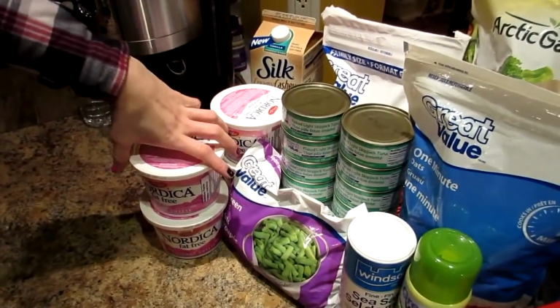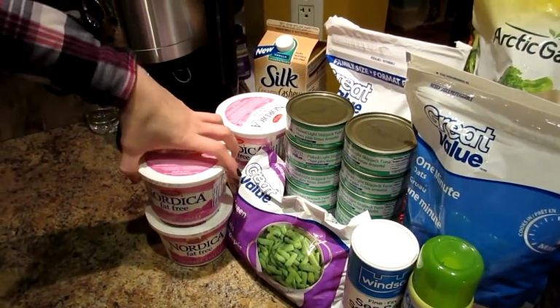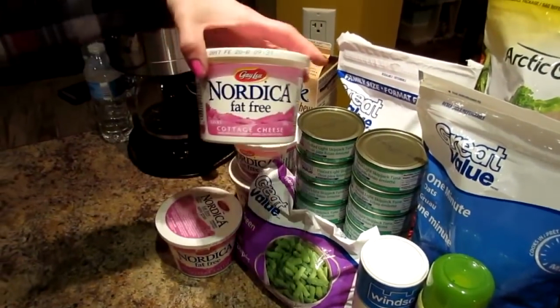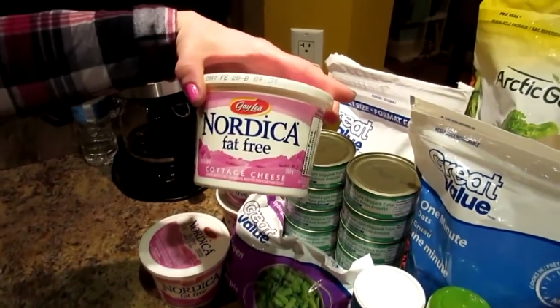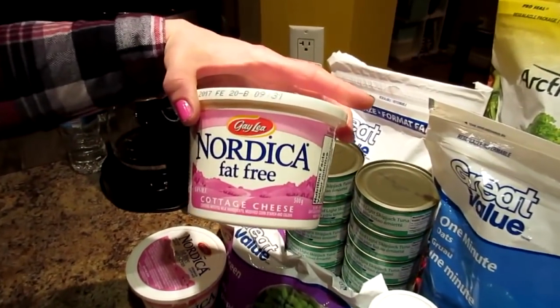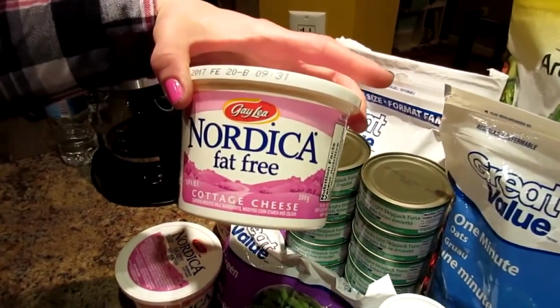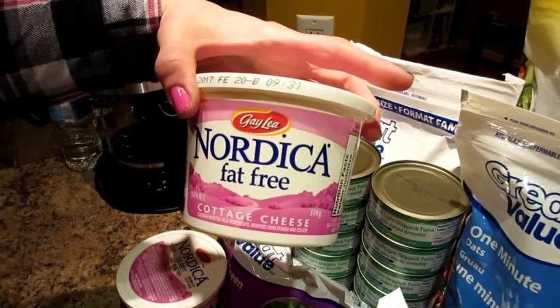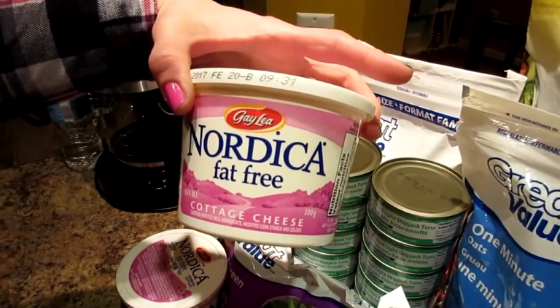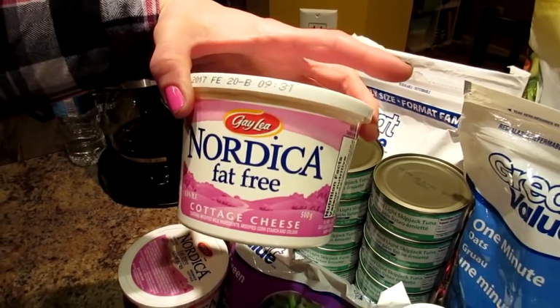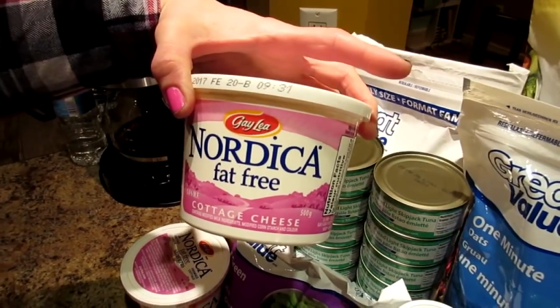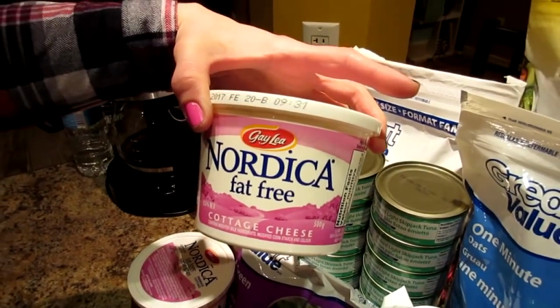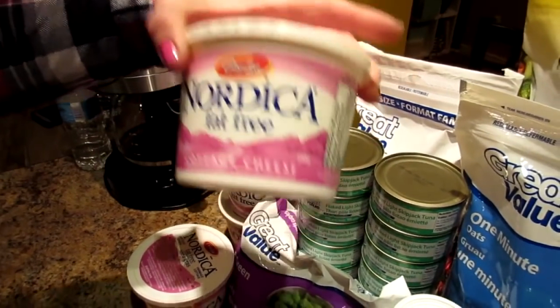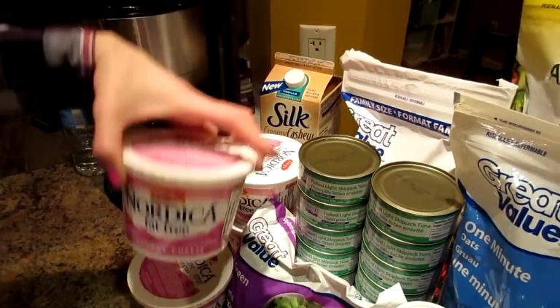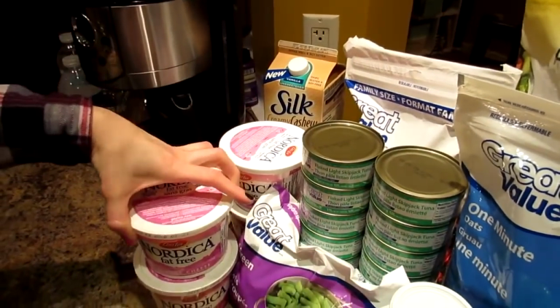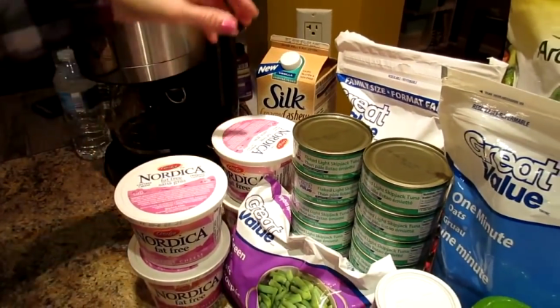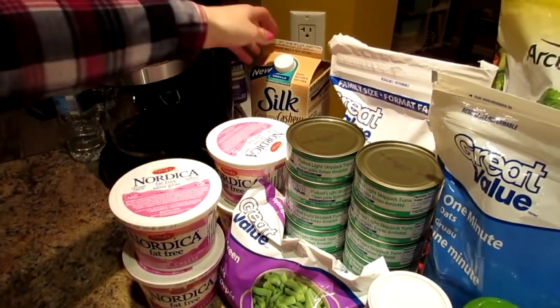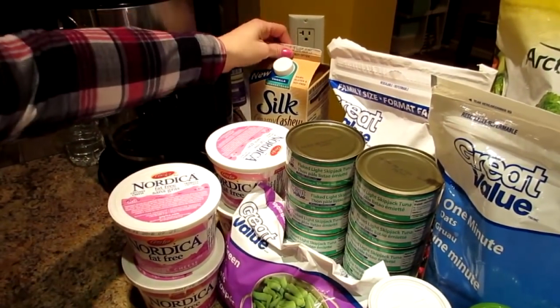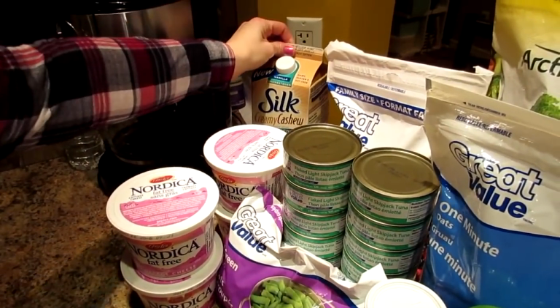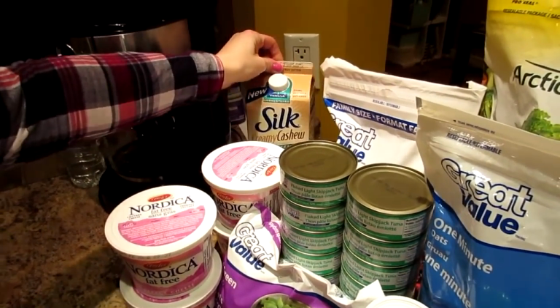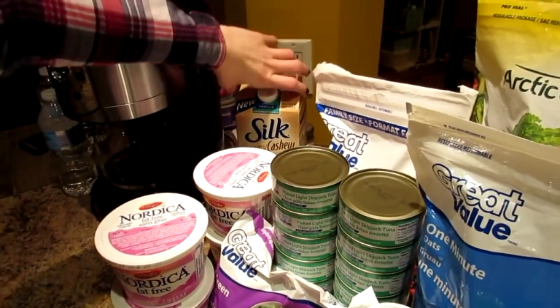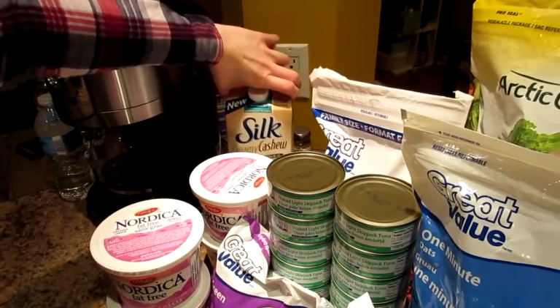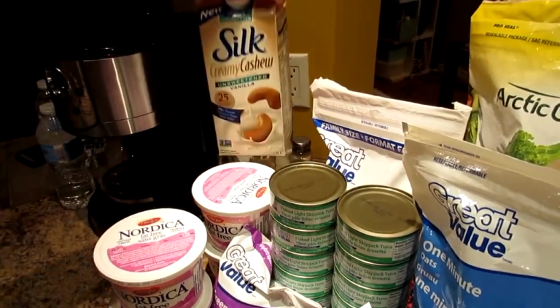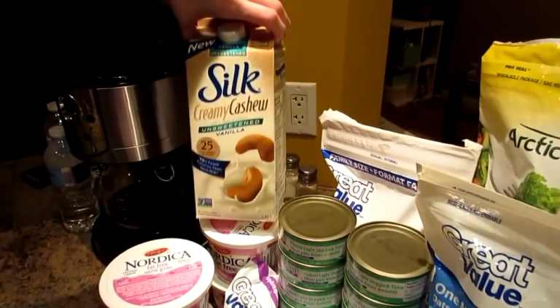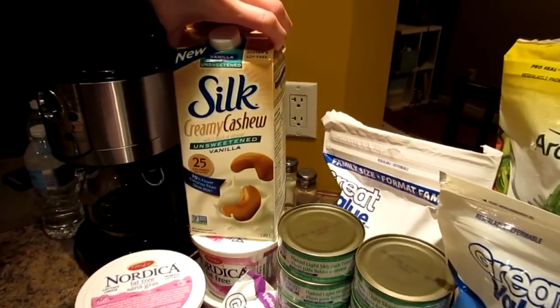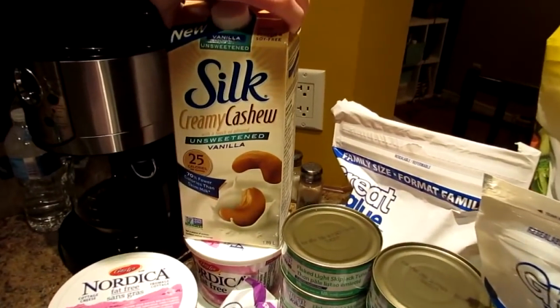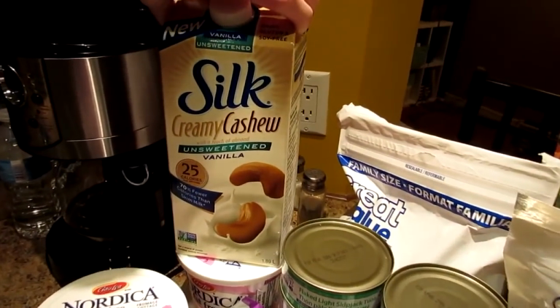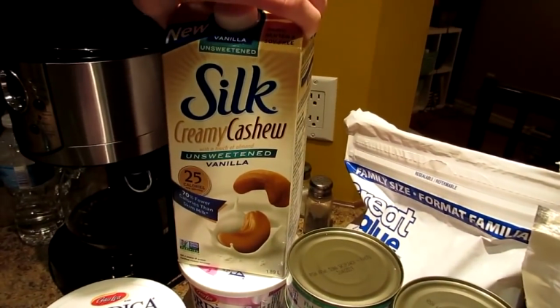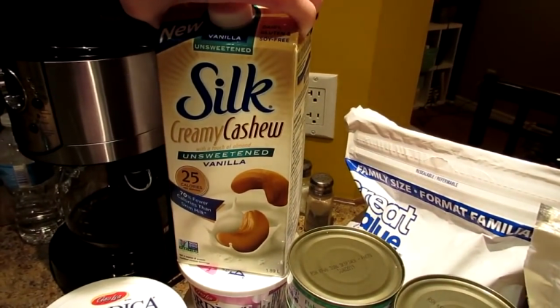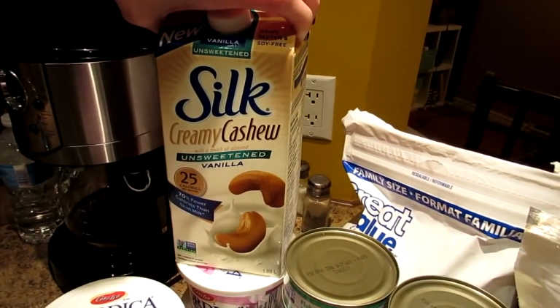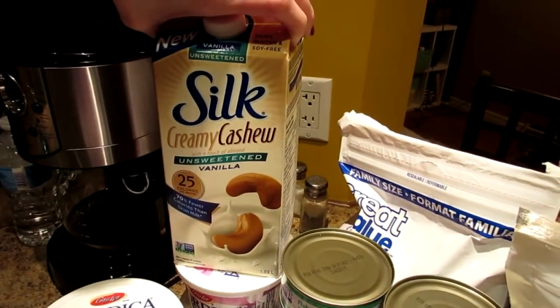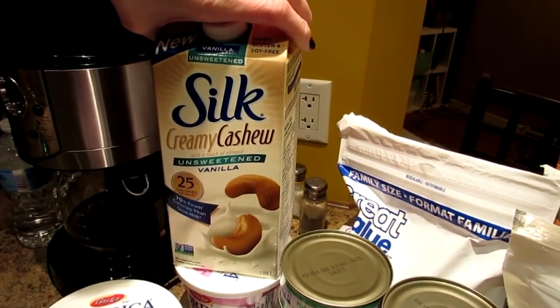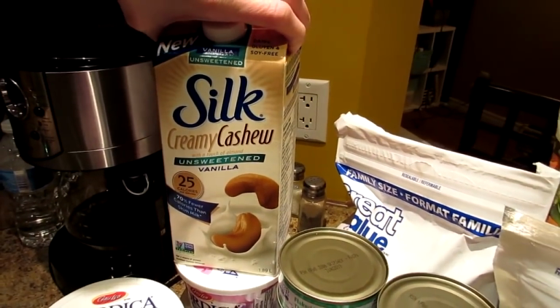This keeps being on sale, this fat-free cottage cheese. And we keep buying it — just keep buying it. We have the same milk that we really like. This is the Silk Creamy Cashew, and it is the Unsweetened Vanilla.